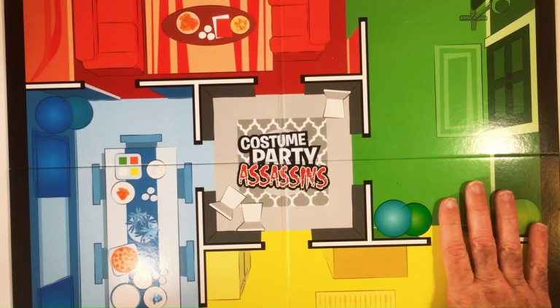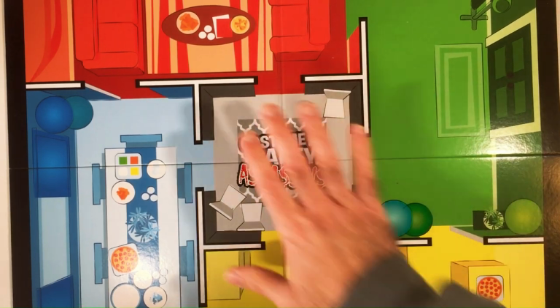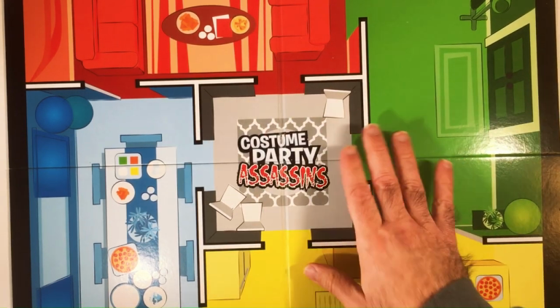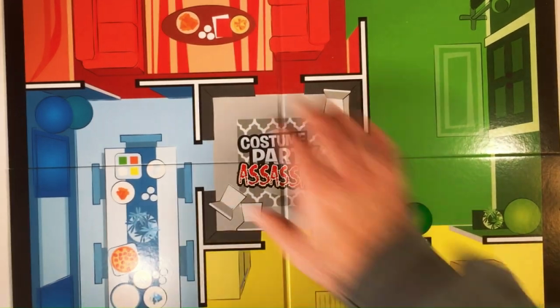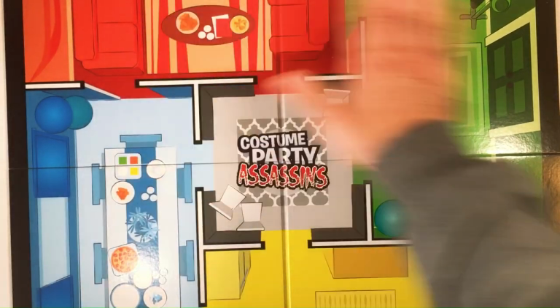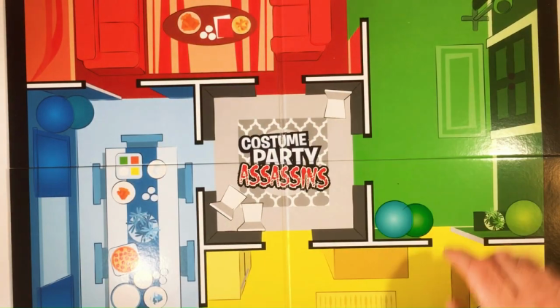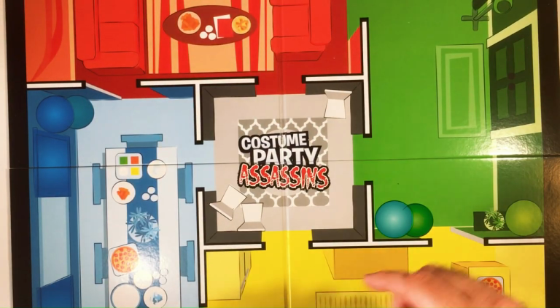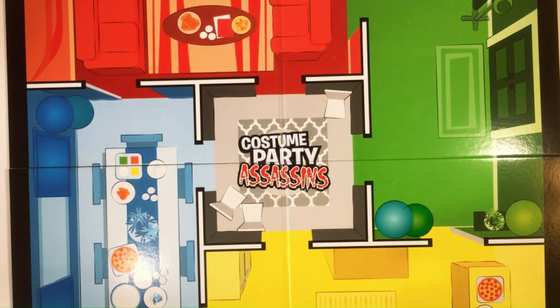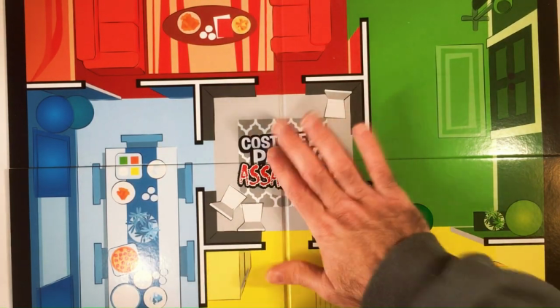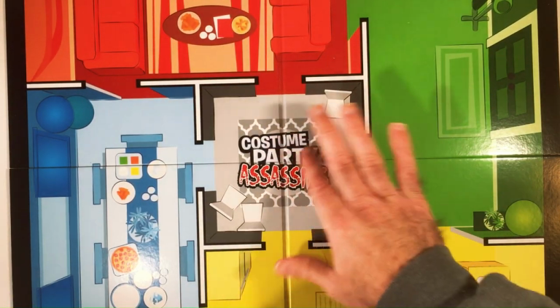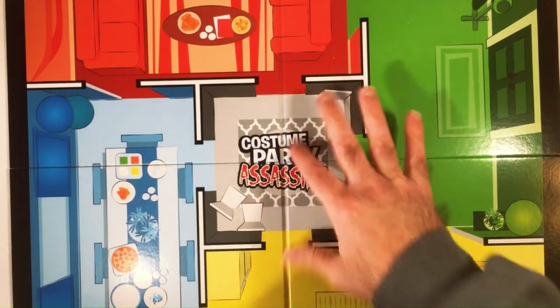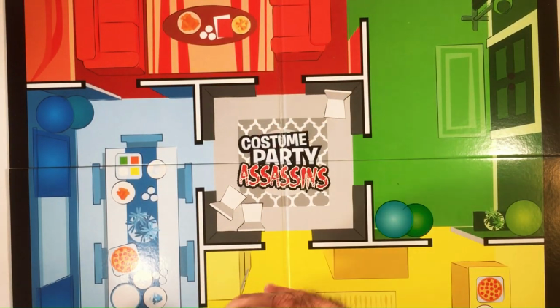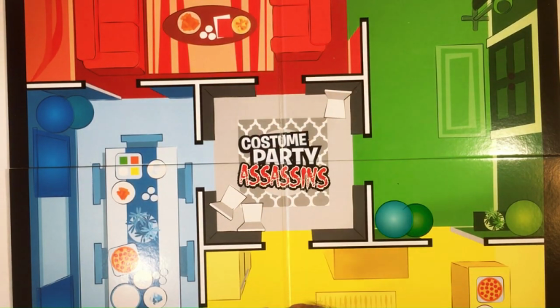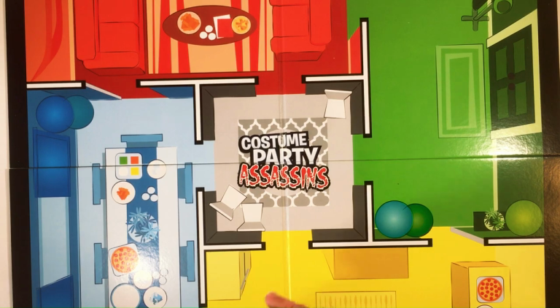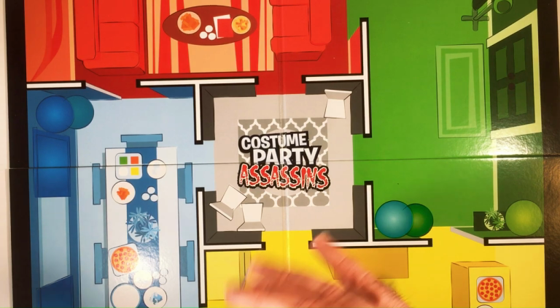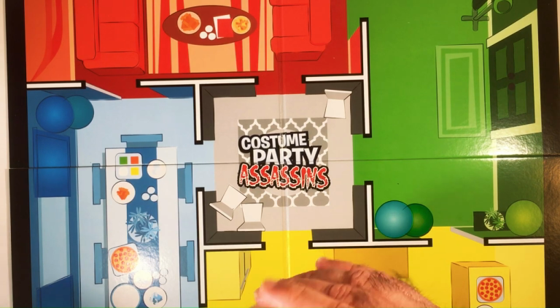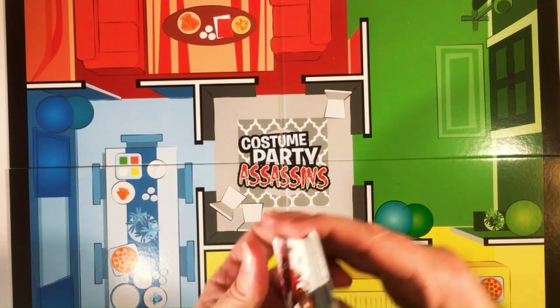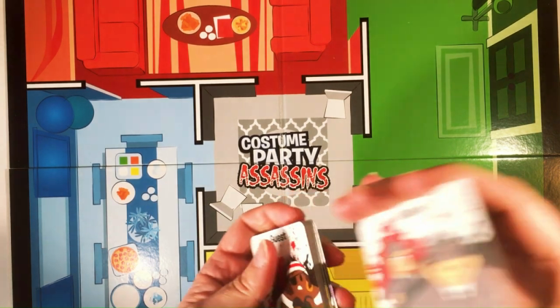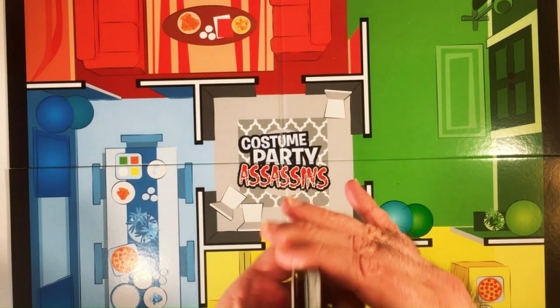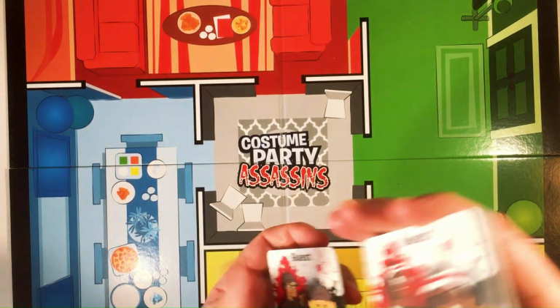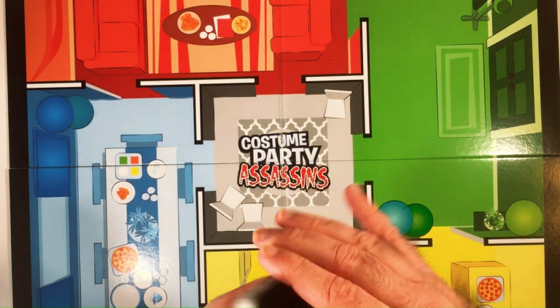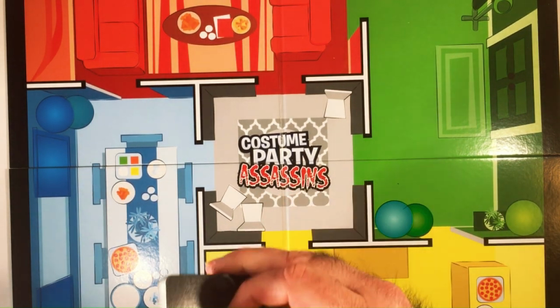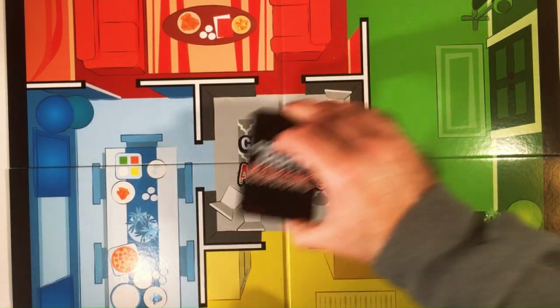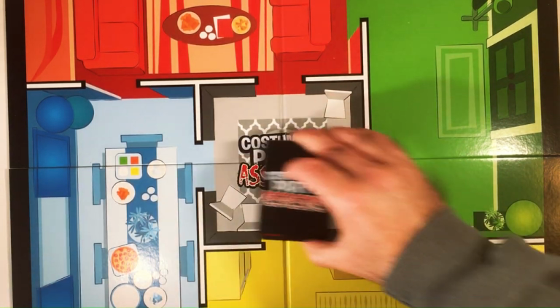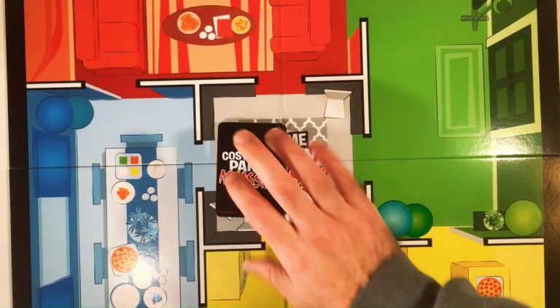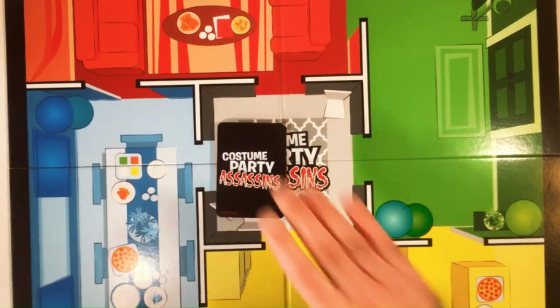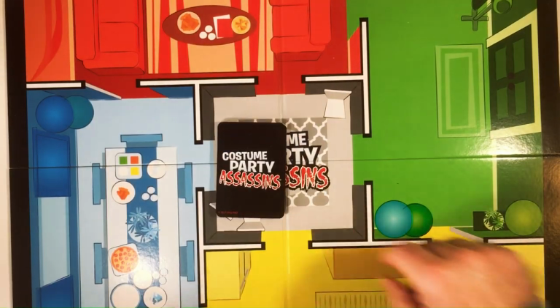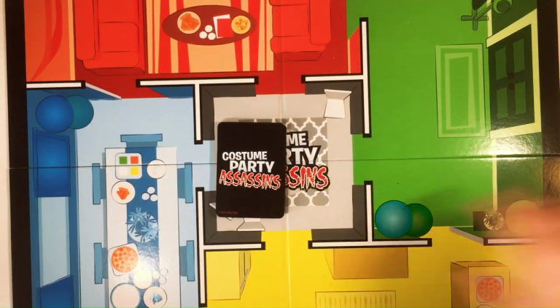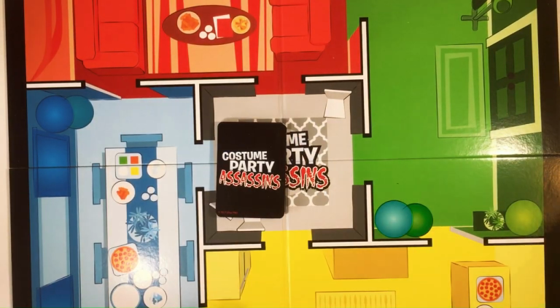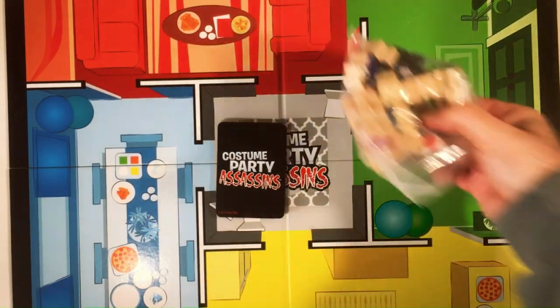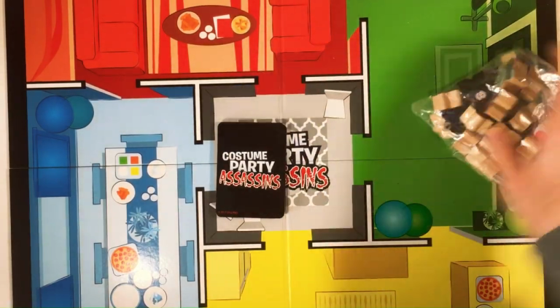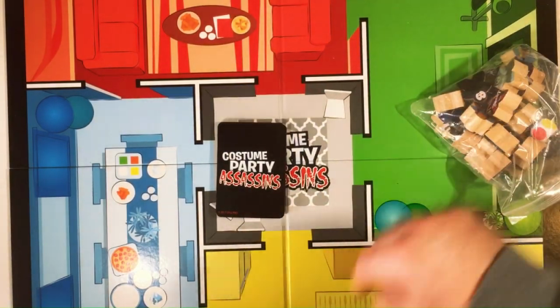Big colorful board — you got red, green, and the common area. Here's the gray. So what you're gonna do is set these people out everywhere.